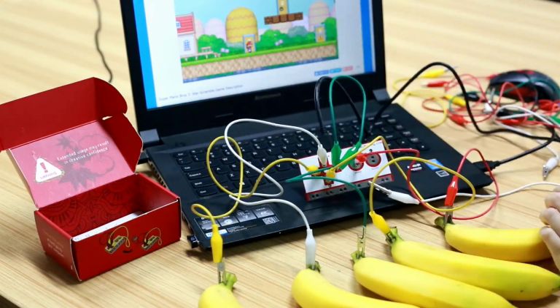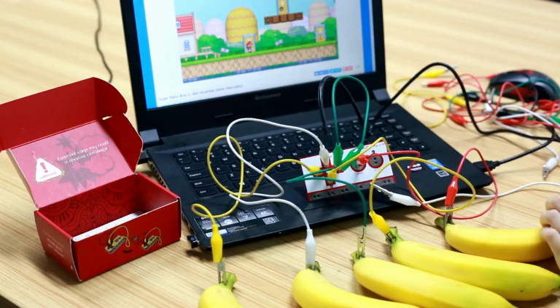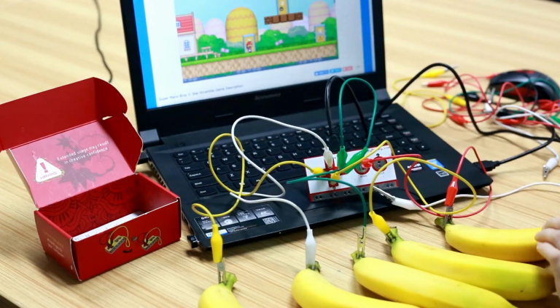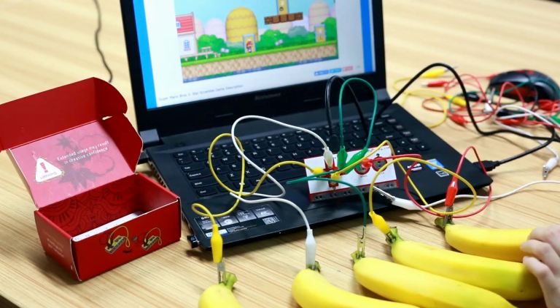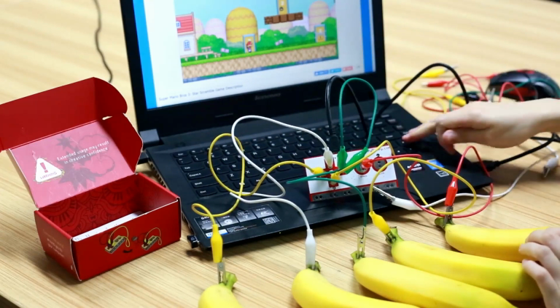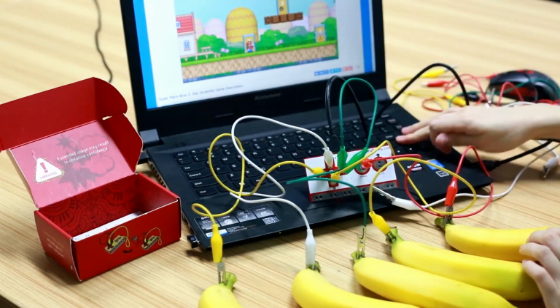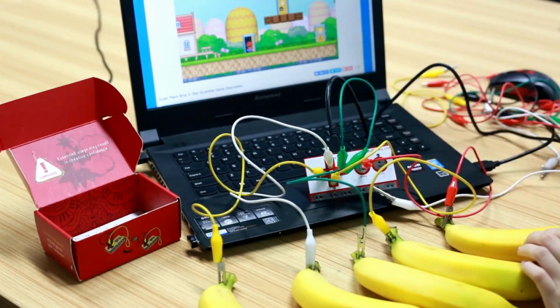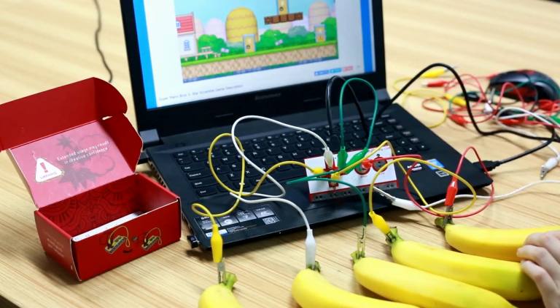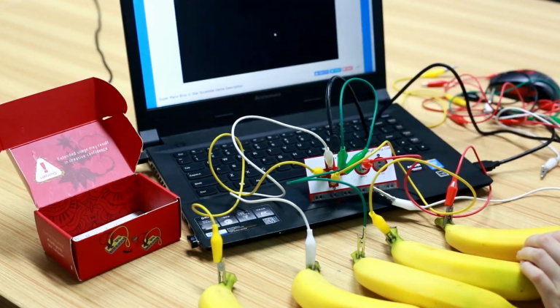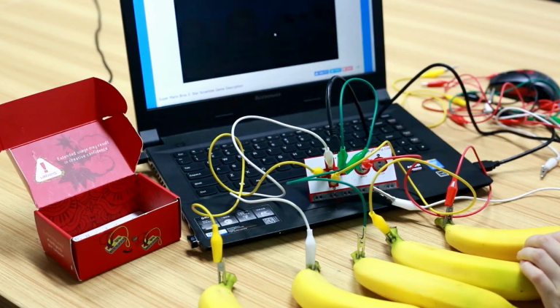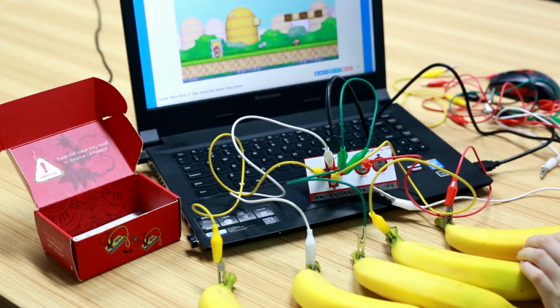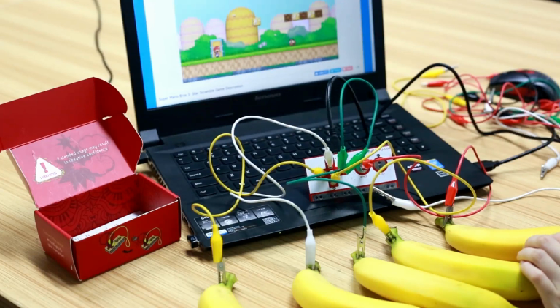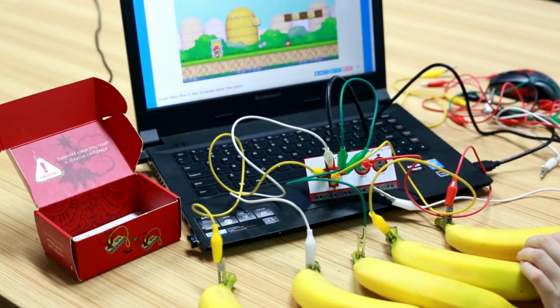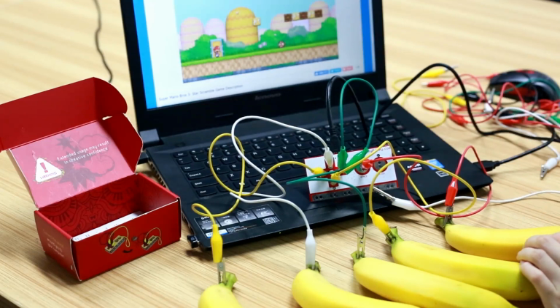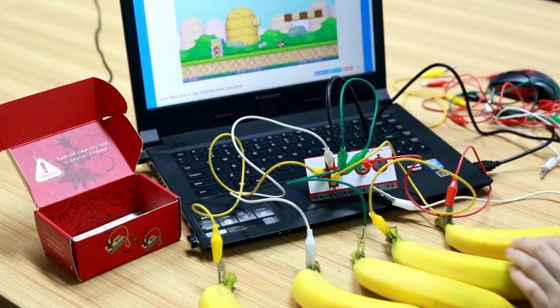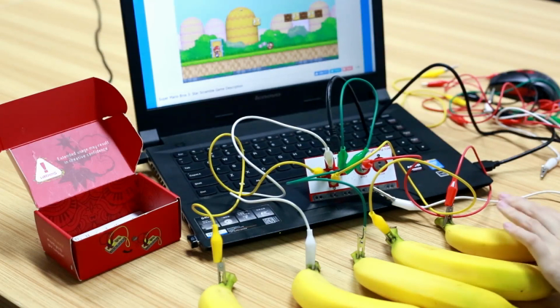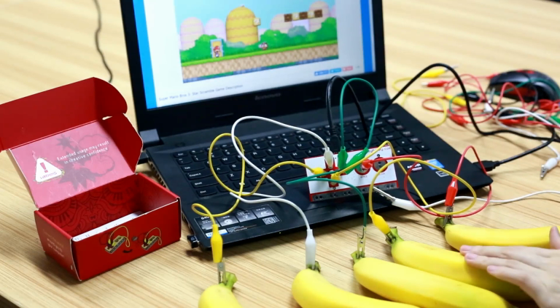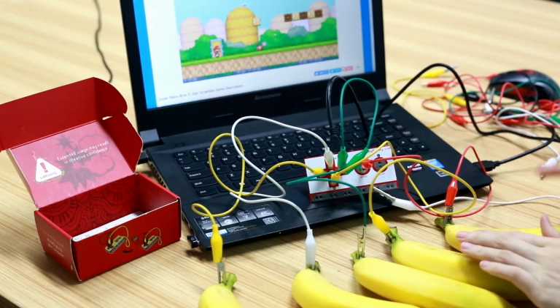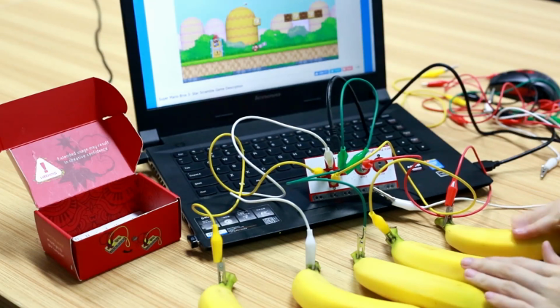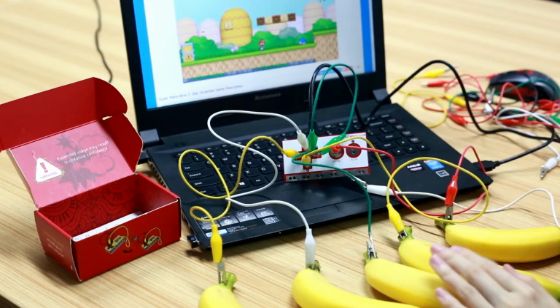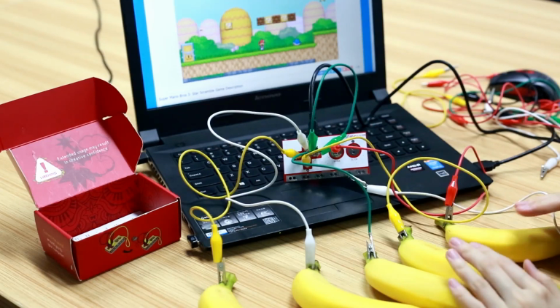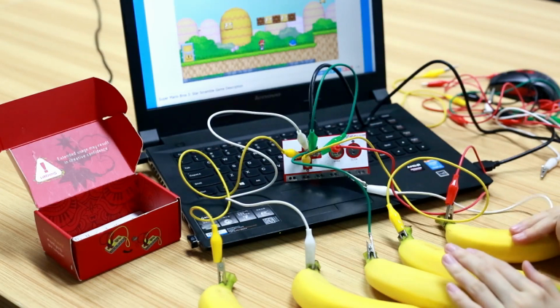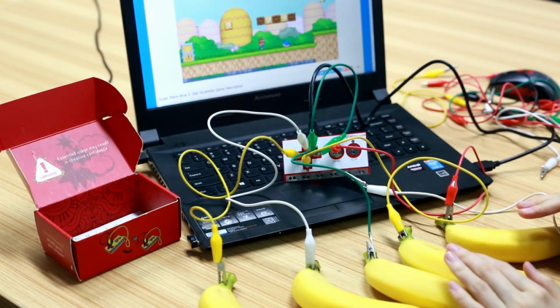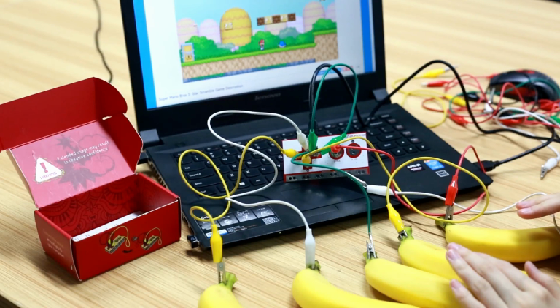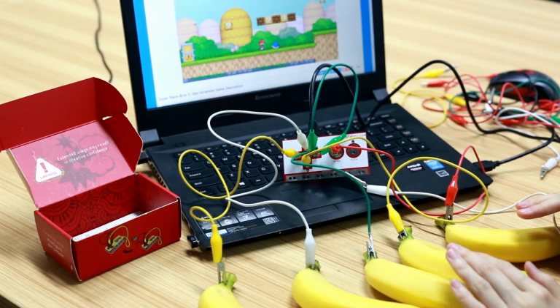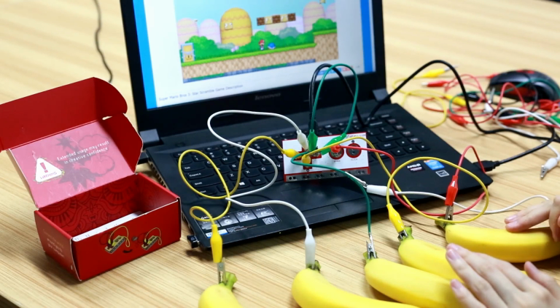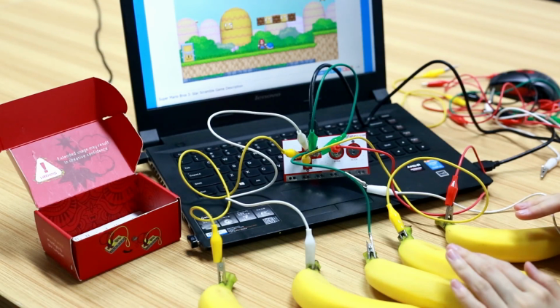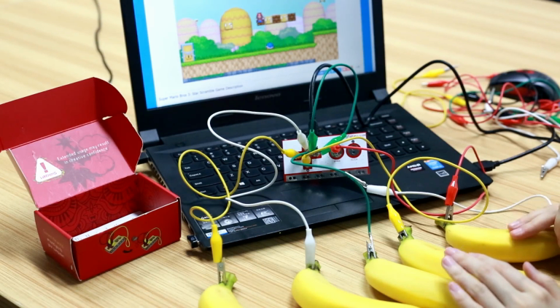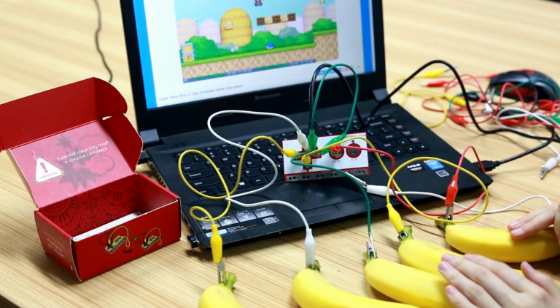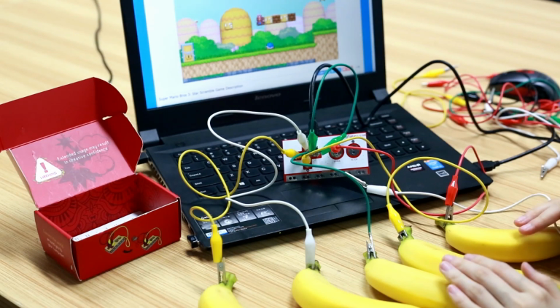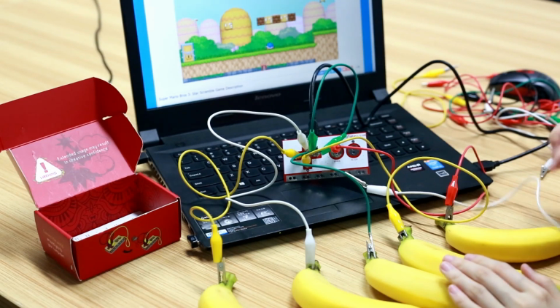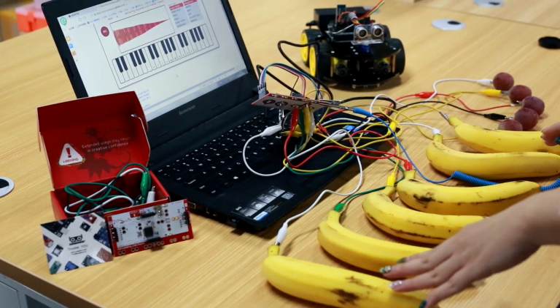Here we use a banana as a keyboard, connecting the bananas through the Makey Makey board. The Makey Makey sends a keyboard signal to the computer, forming a loop when you touch the banana.